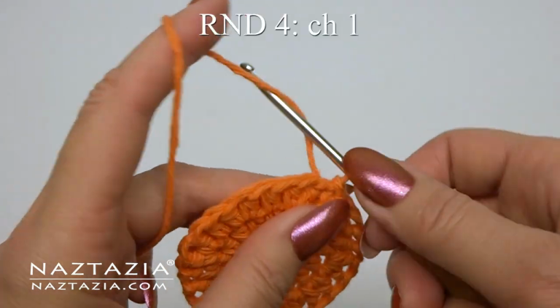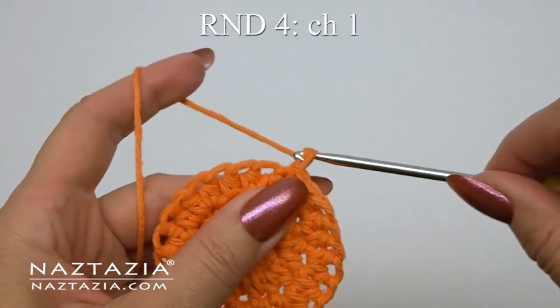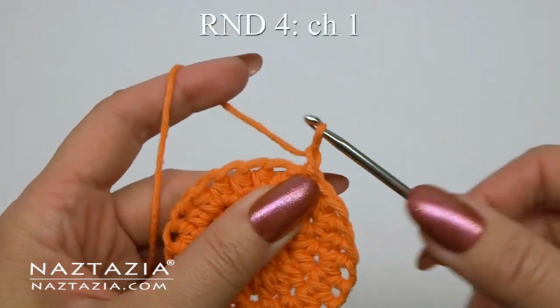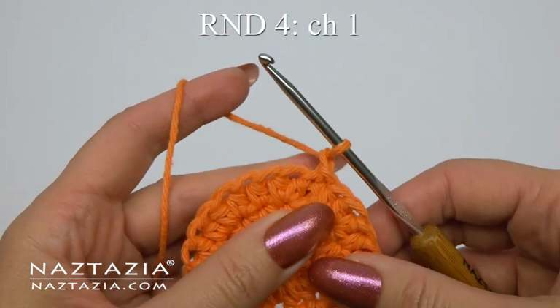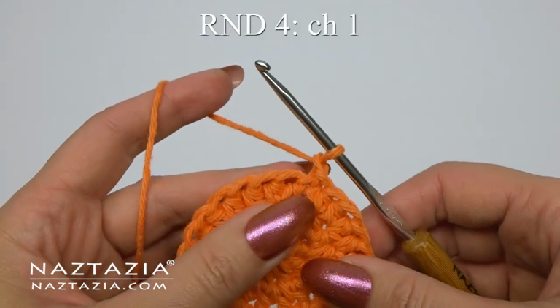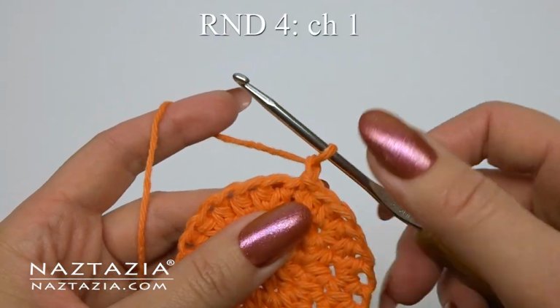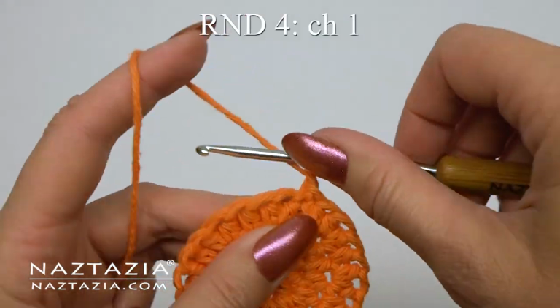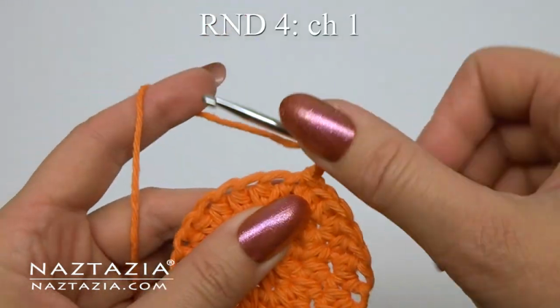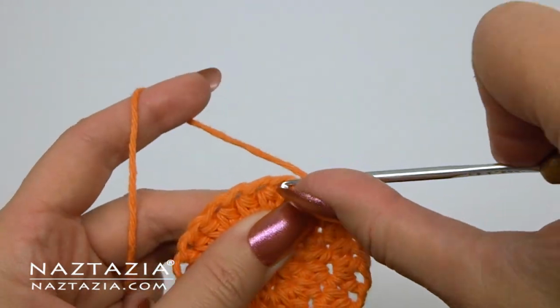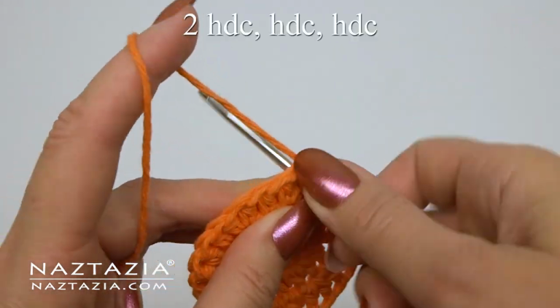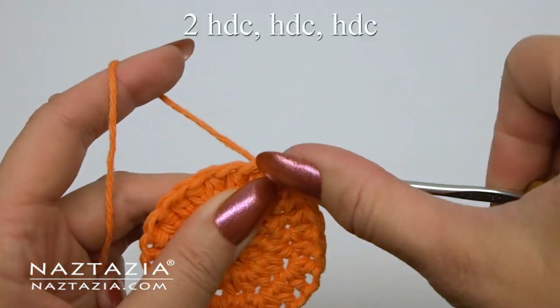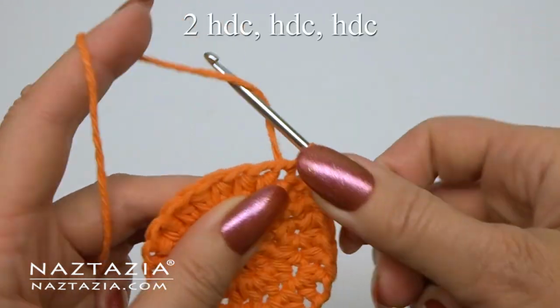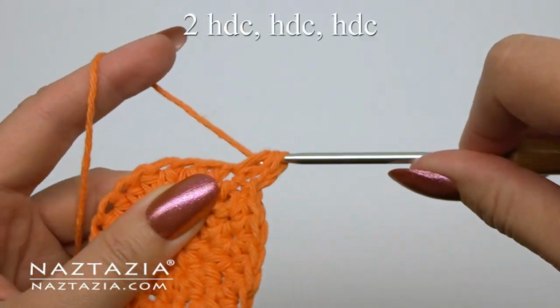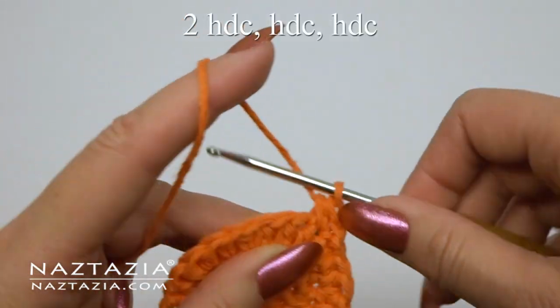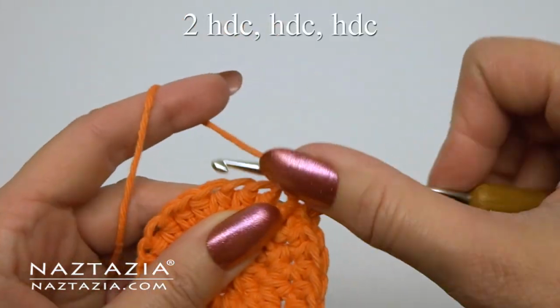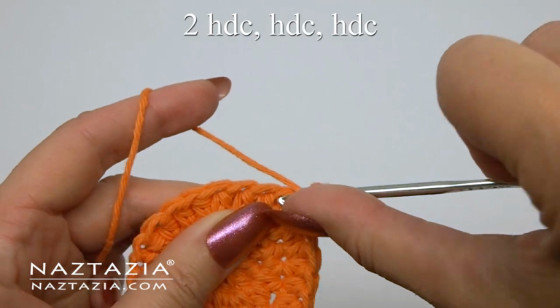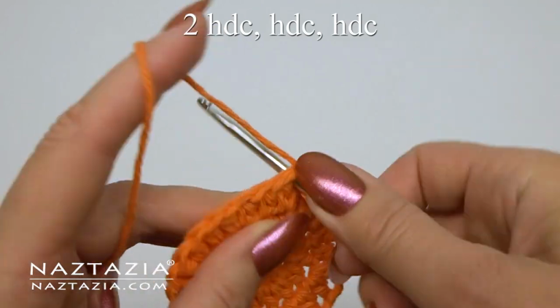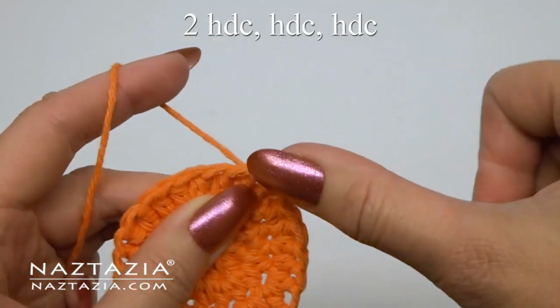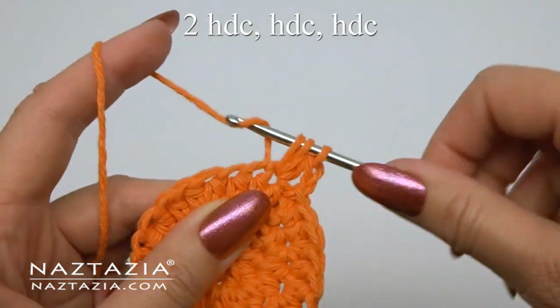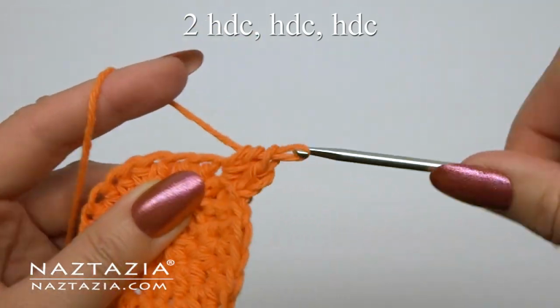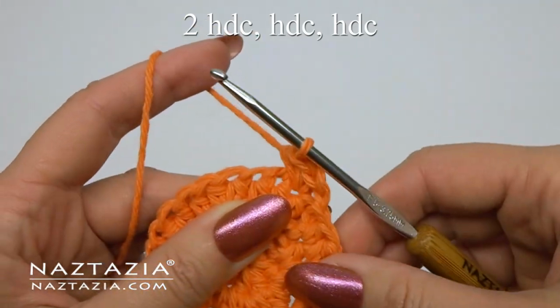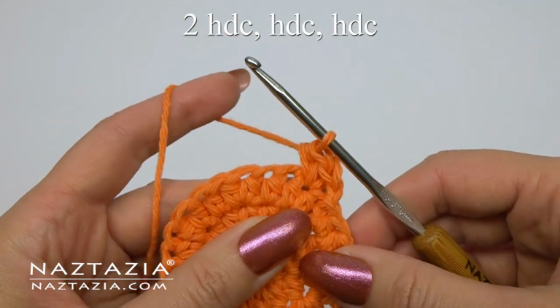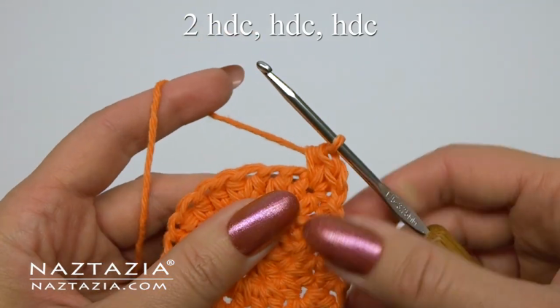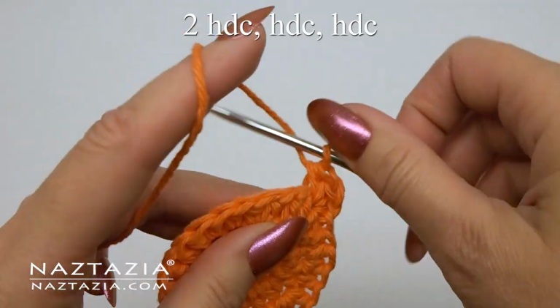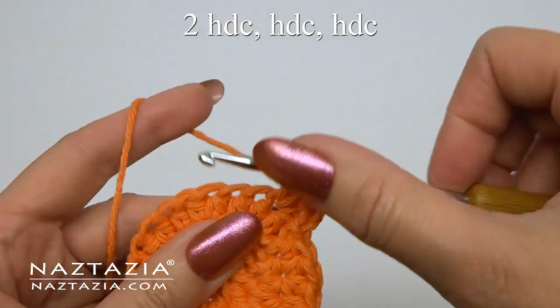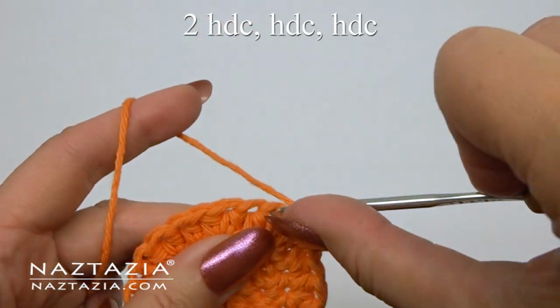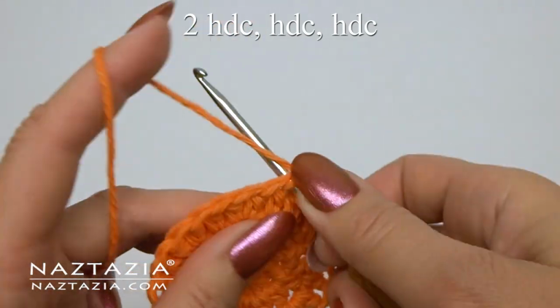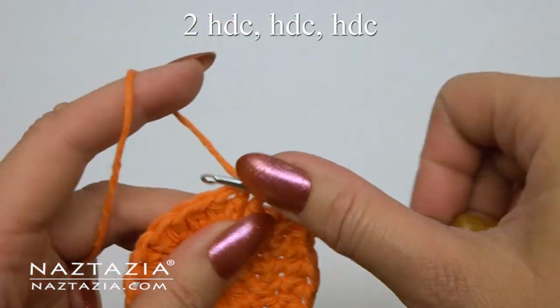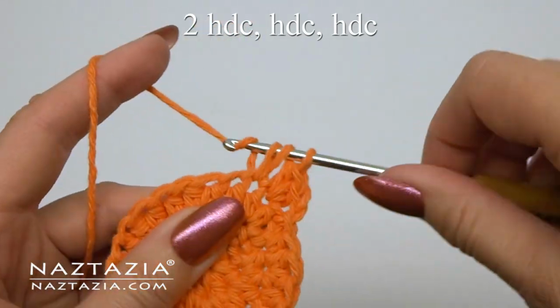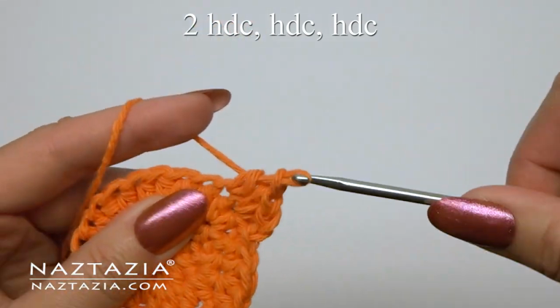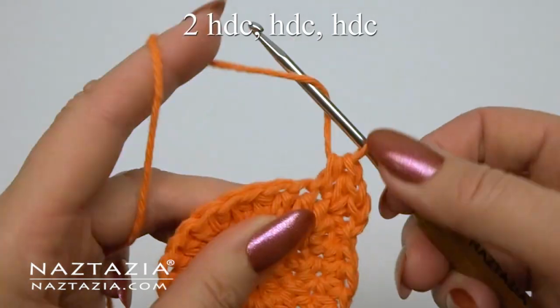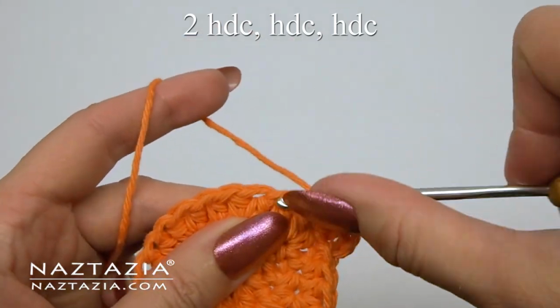Round four starts with a chain one. This time the pattern is two half double crochet stitches followed by one half double crochet in each of the next two stitches.